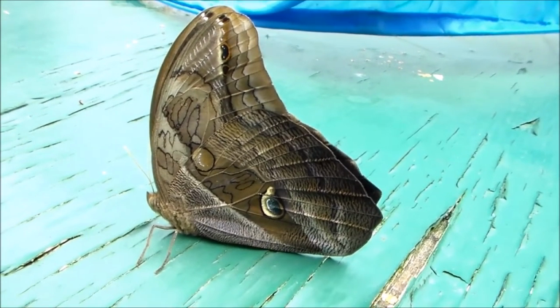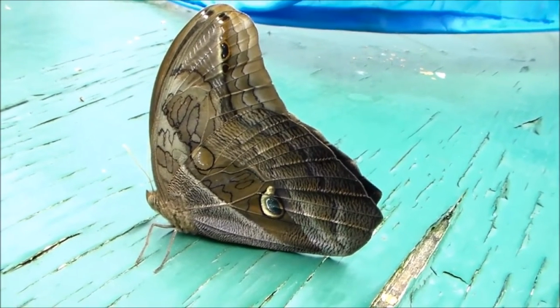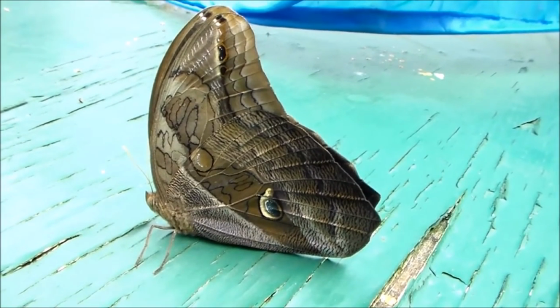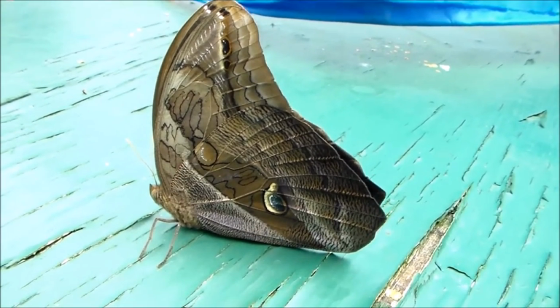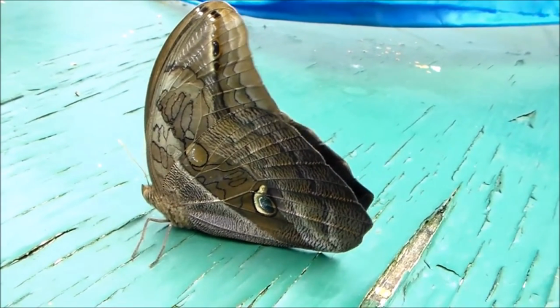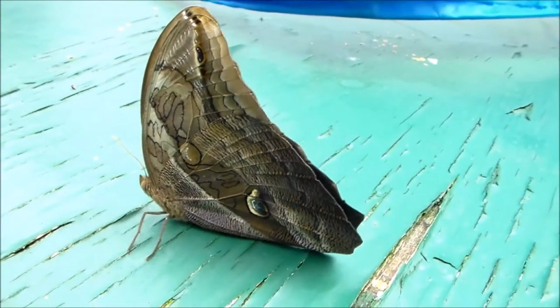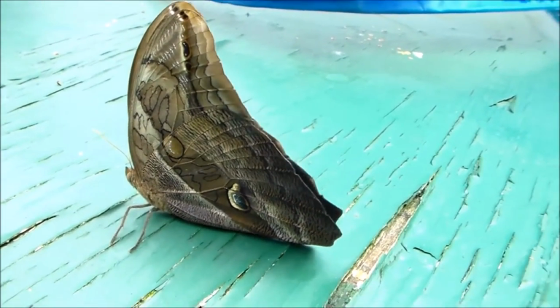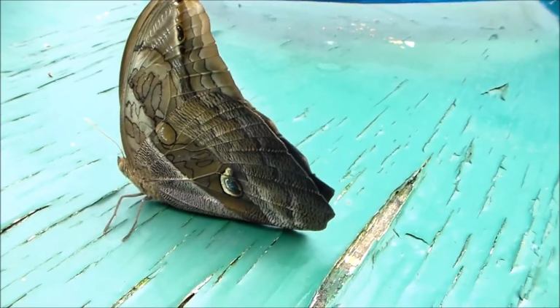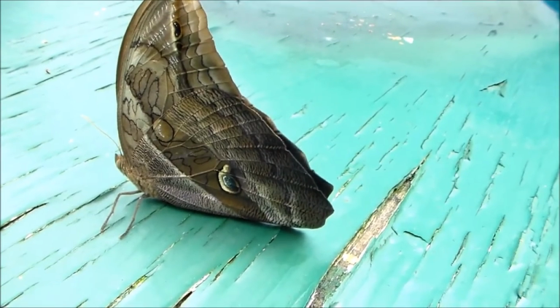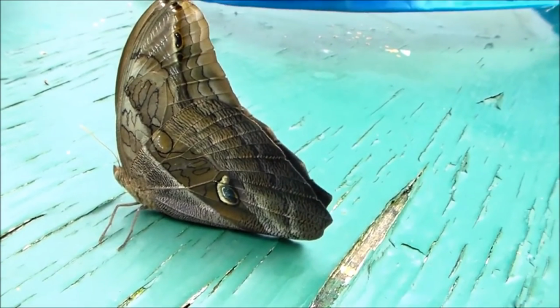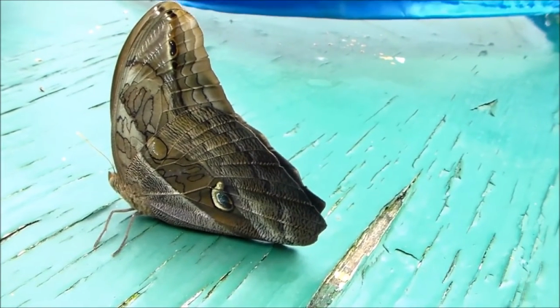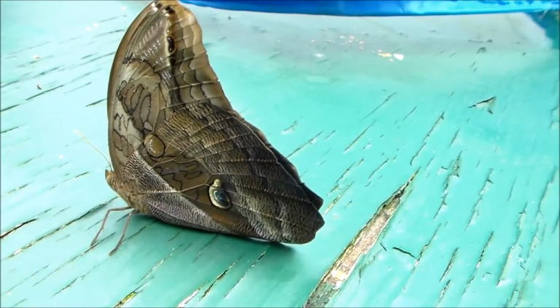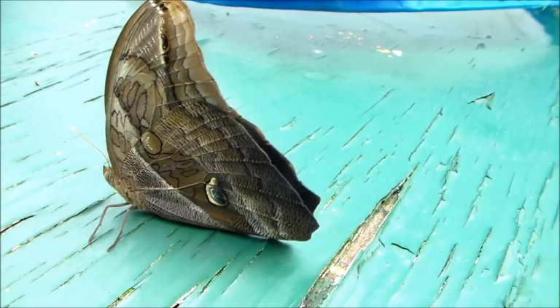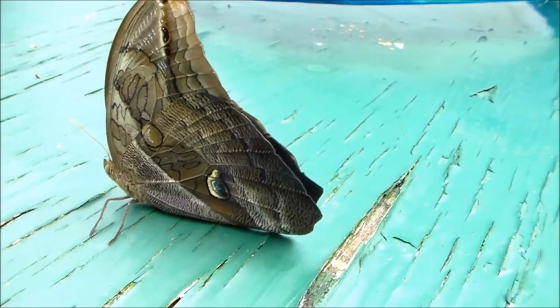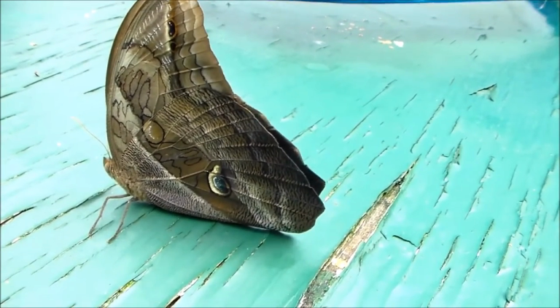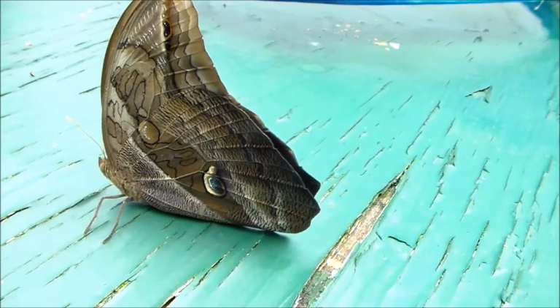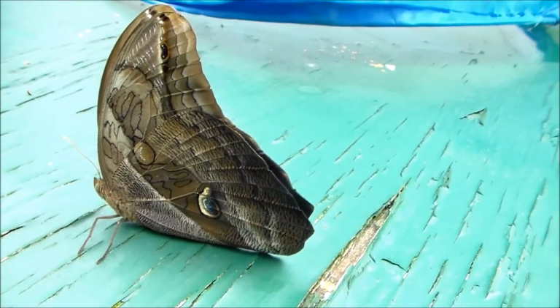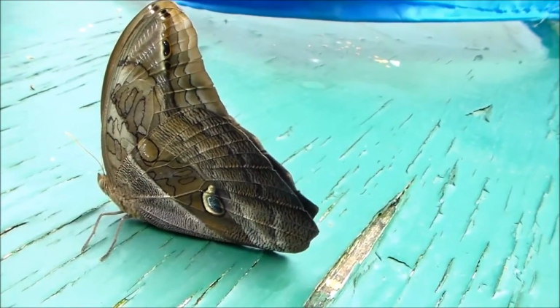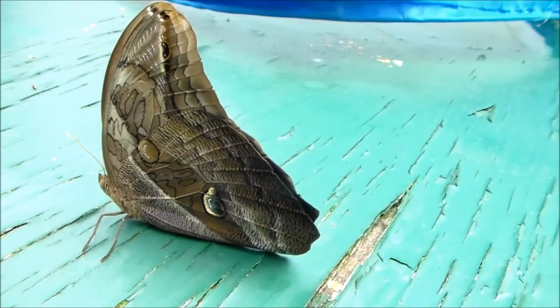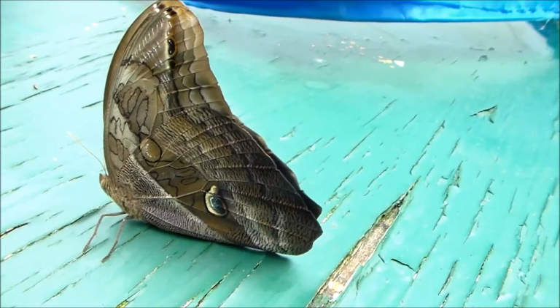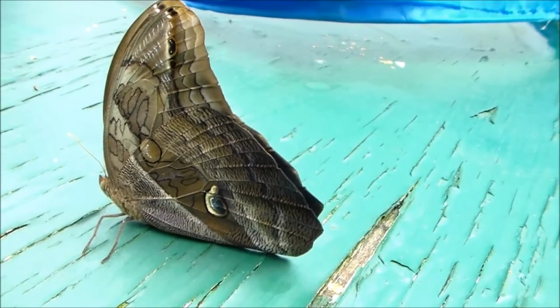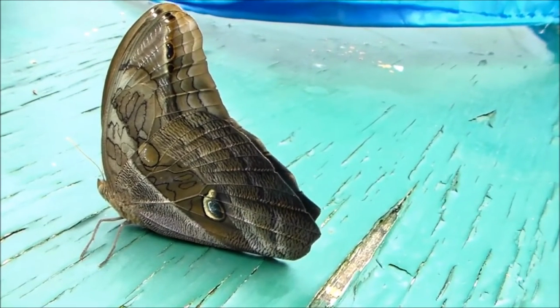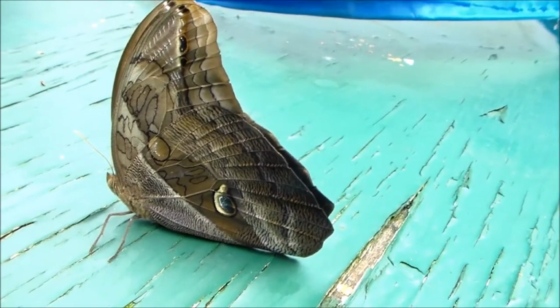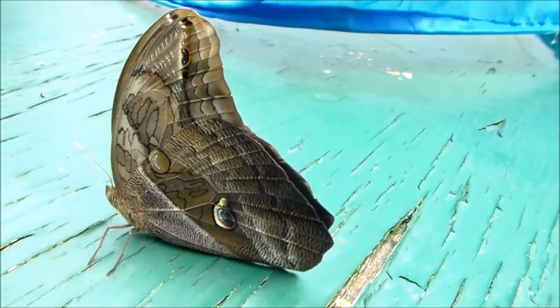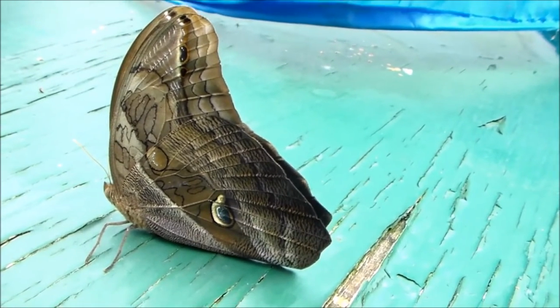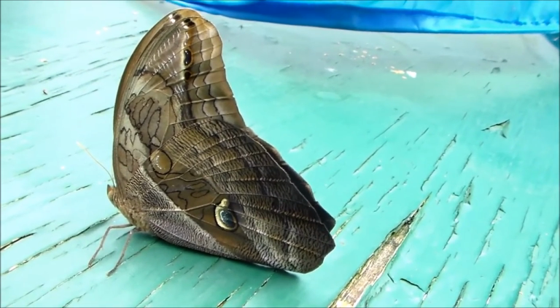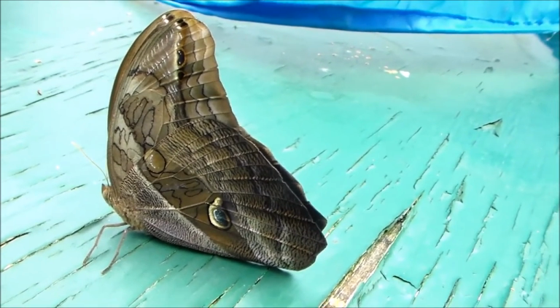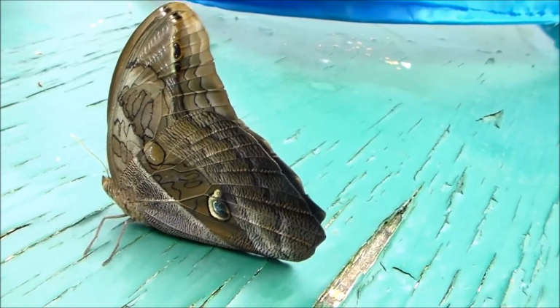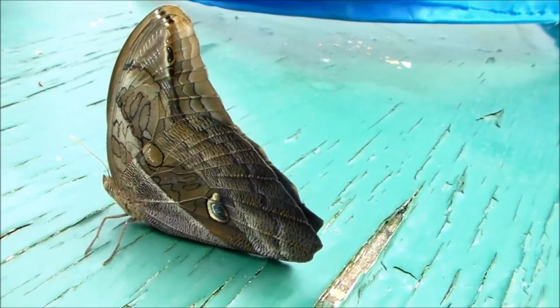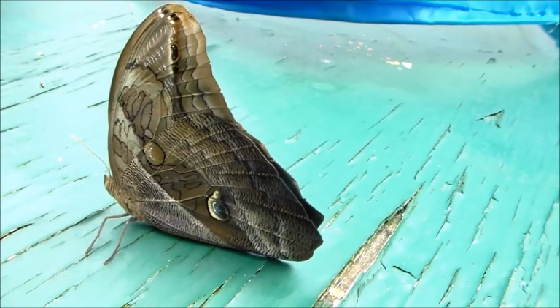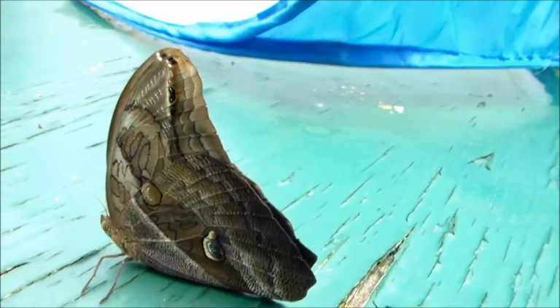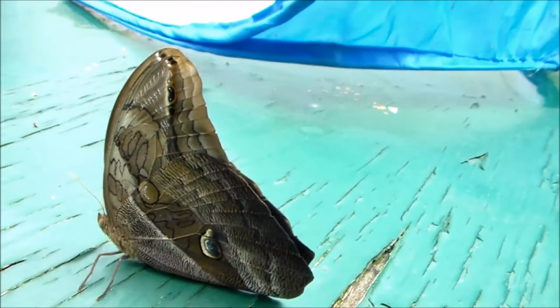Hi there viewers, today I have something really pretty to show. This is a female butterfly of the Eryfanis, and it's actually the species I am researching for my current research project.